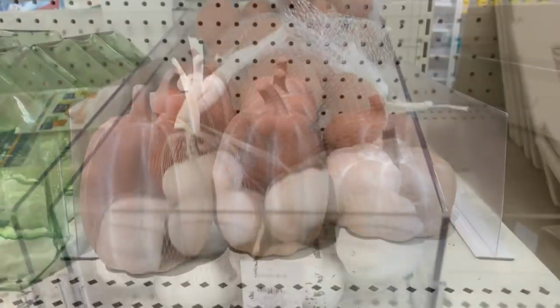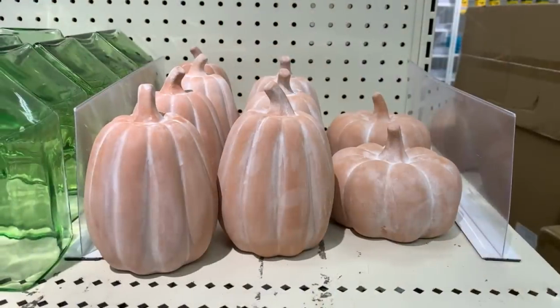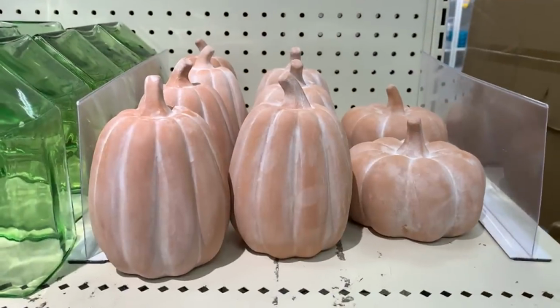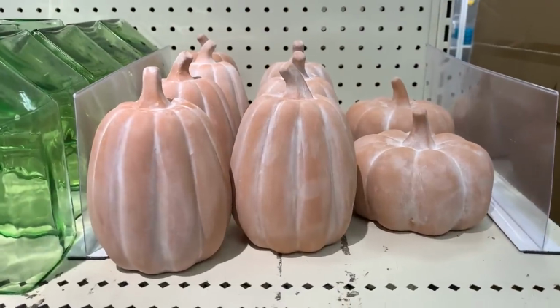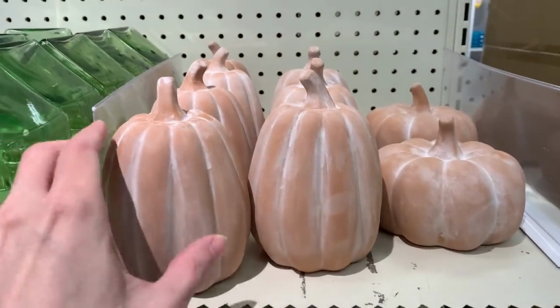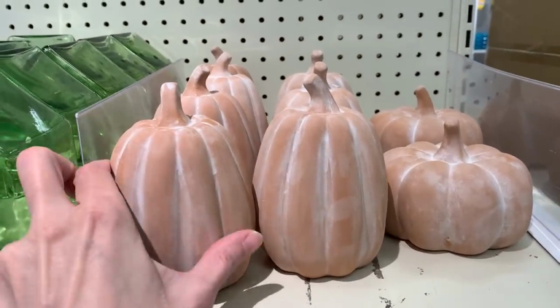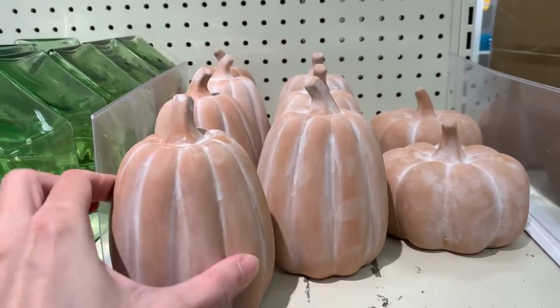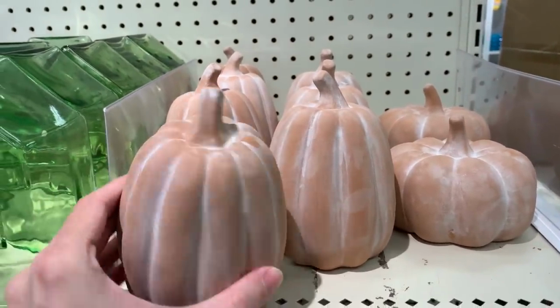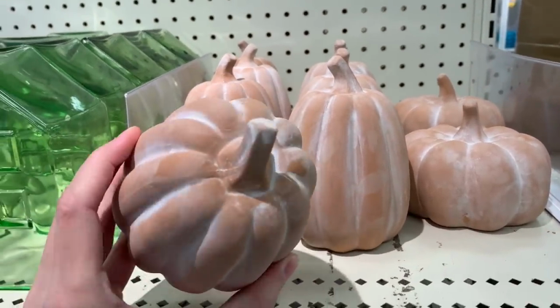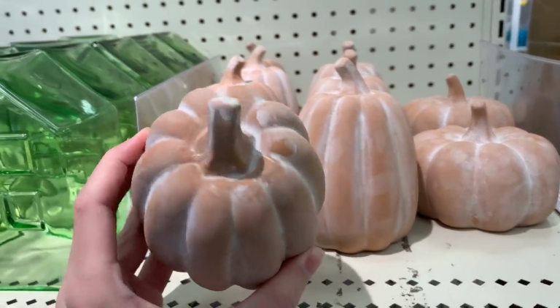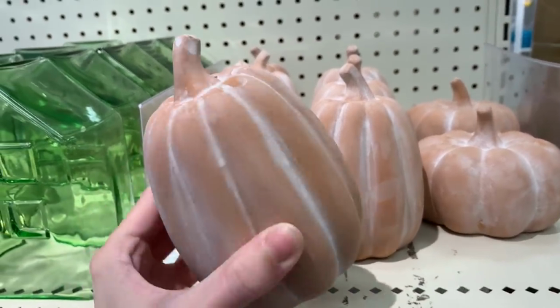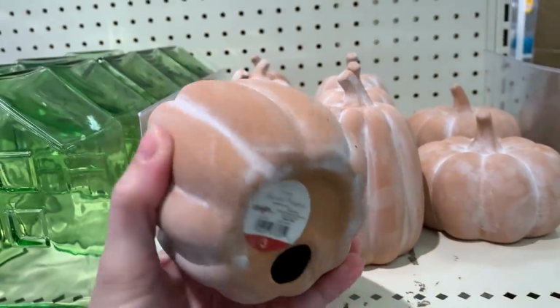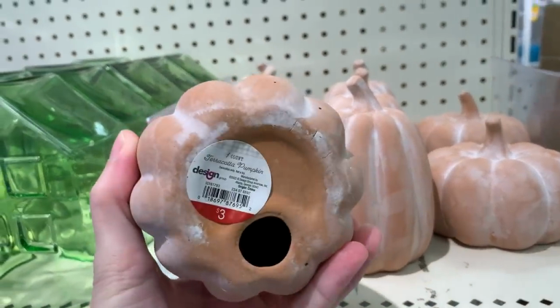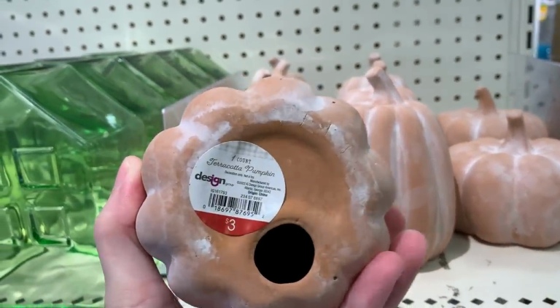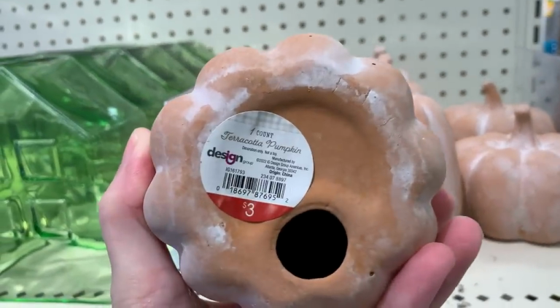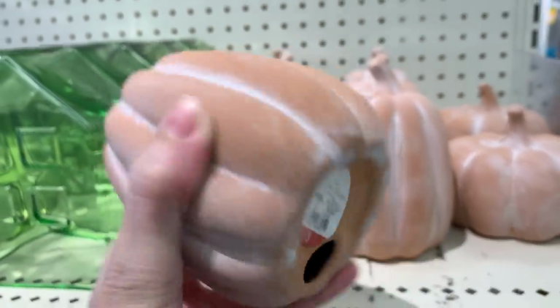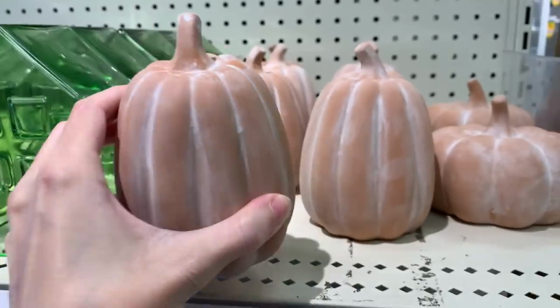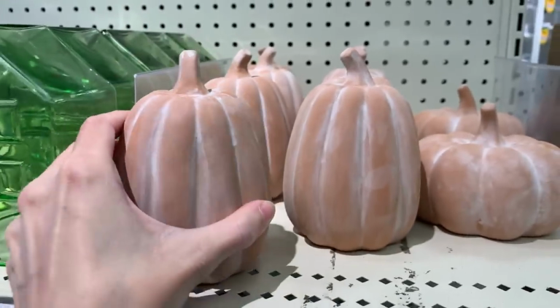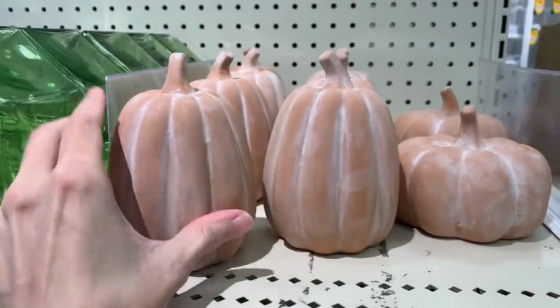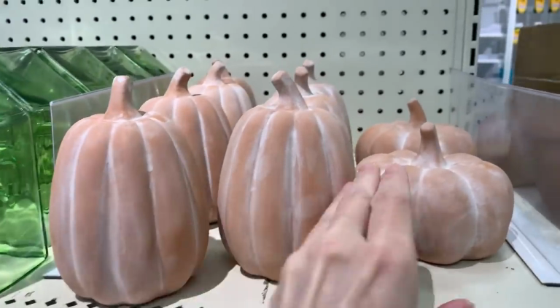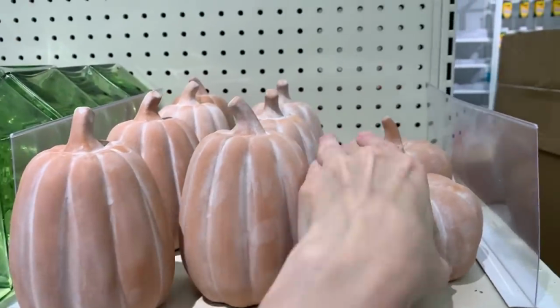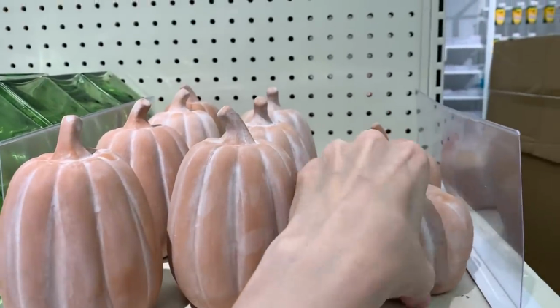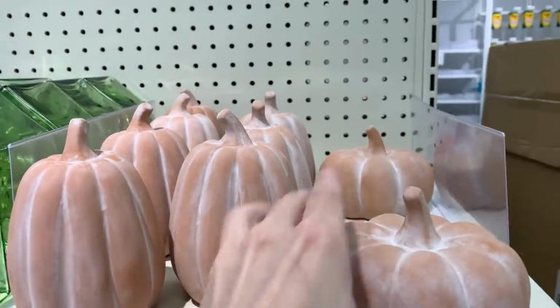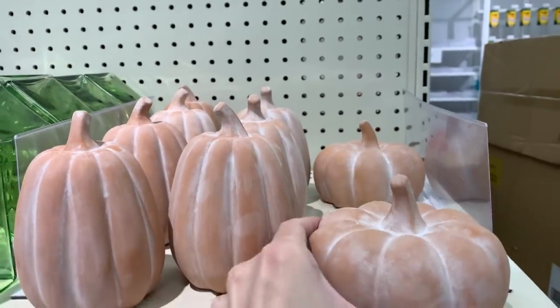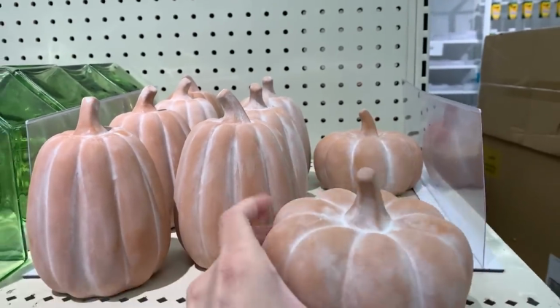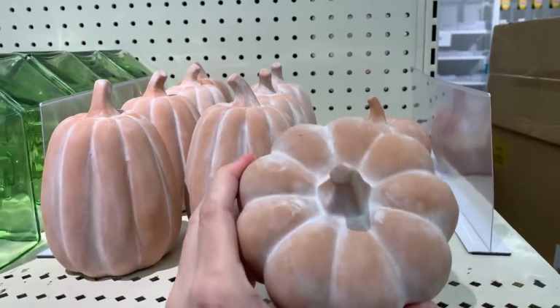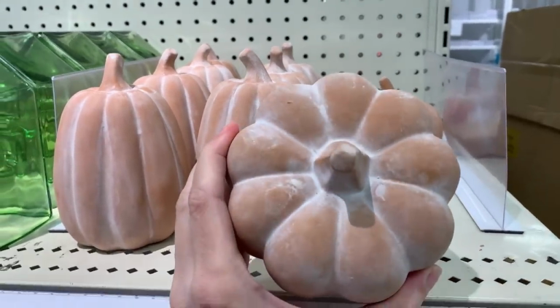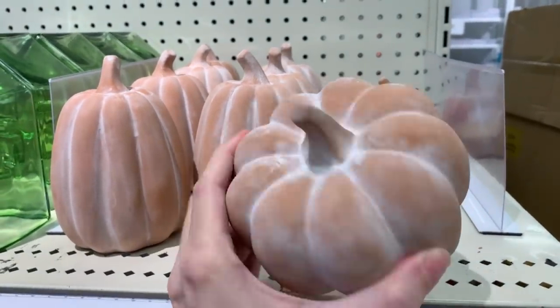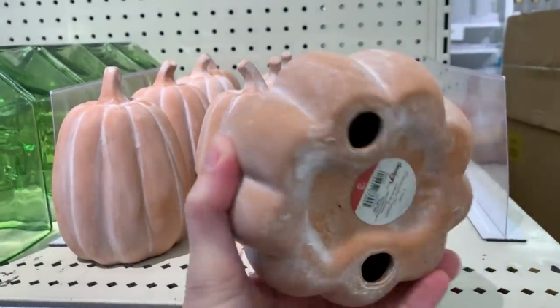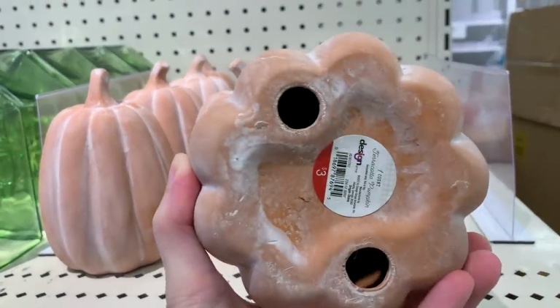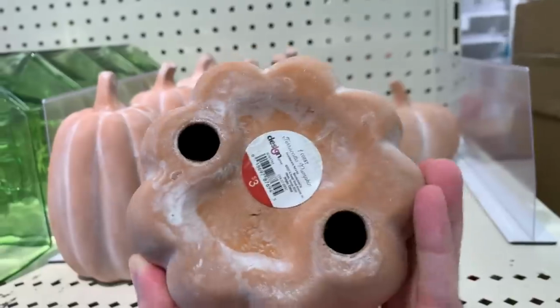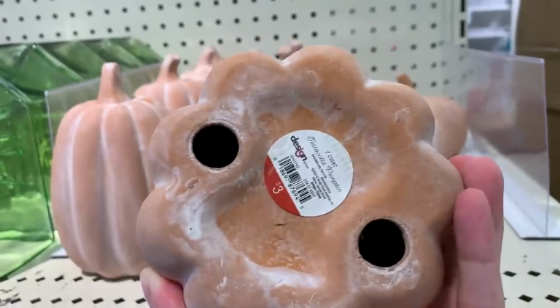These terracotta pumpkin figurals come in two different shapes and sizes: a tall thin design and a shorter more plump design. They're three dollars.